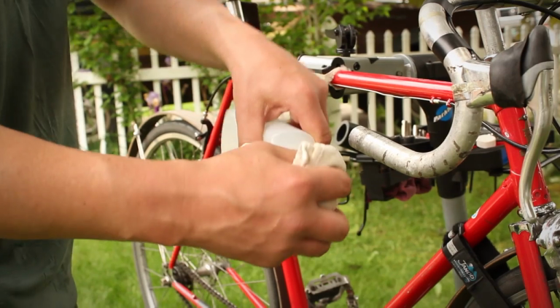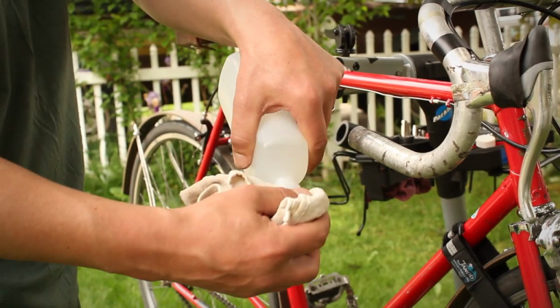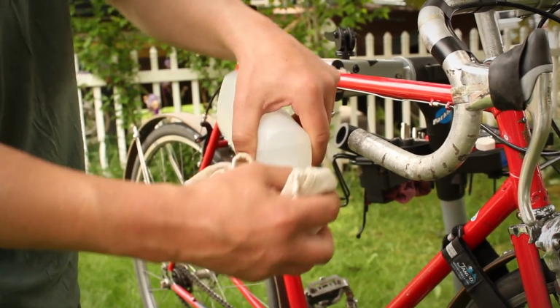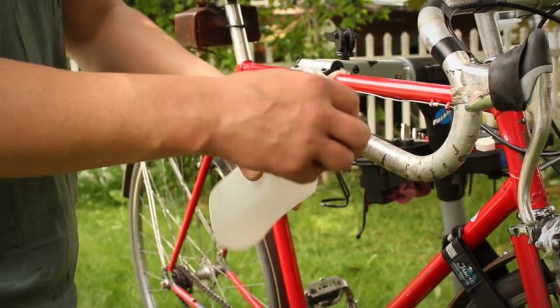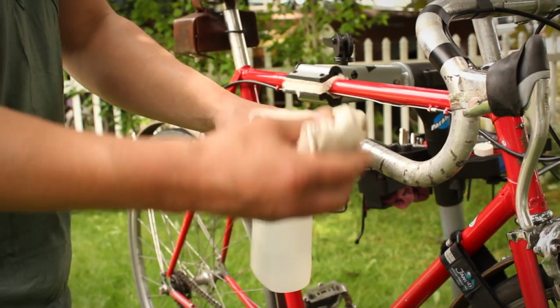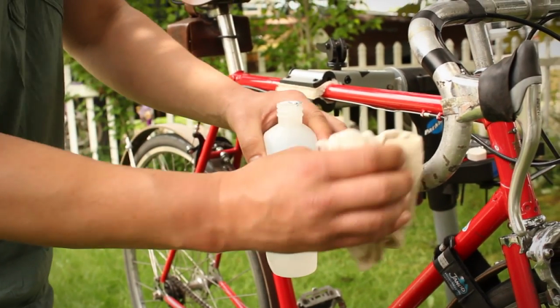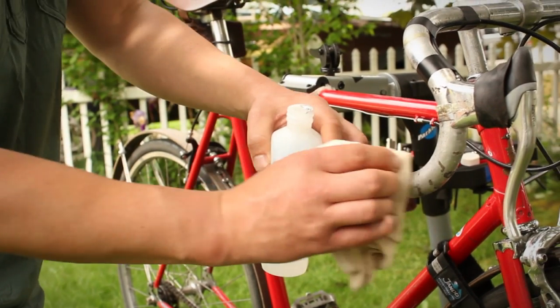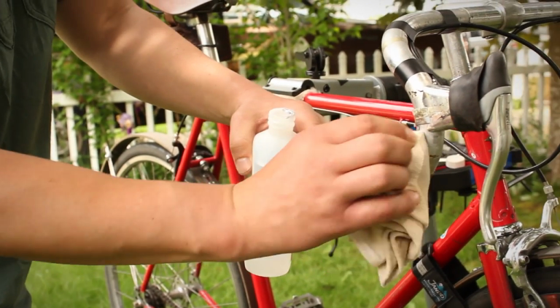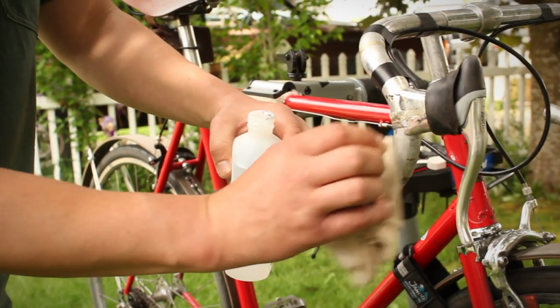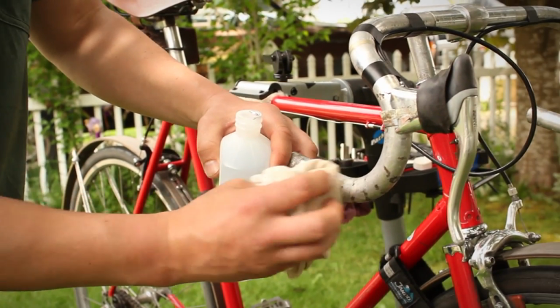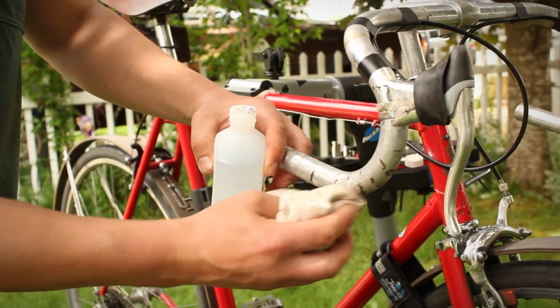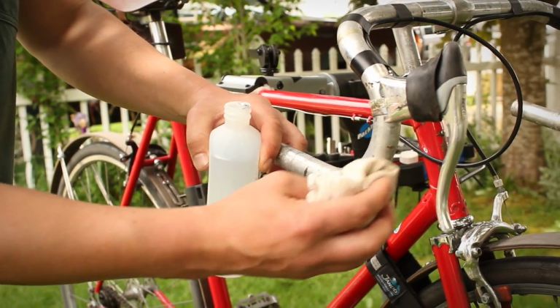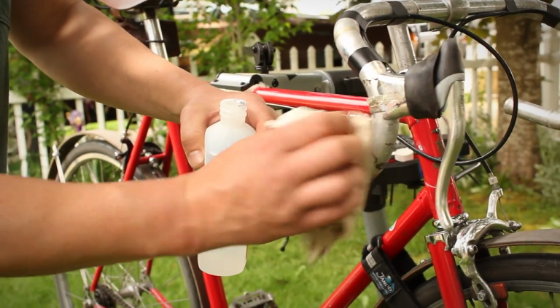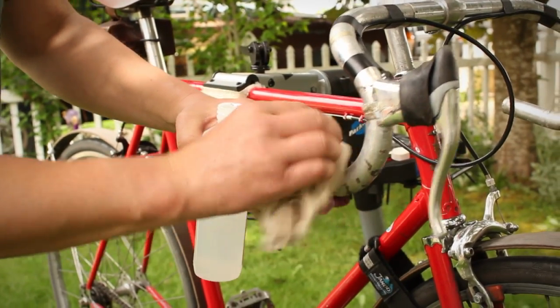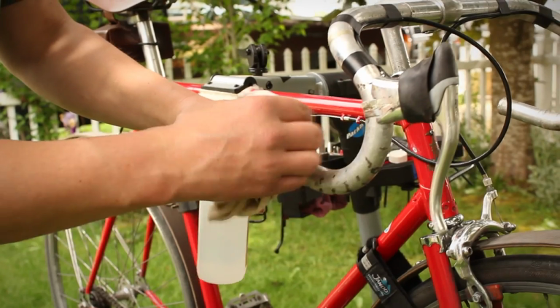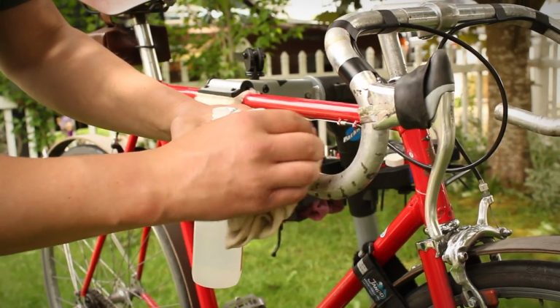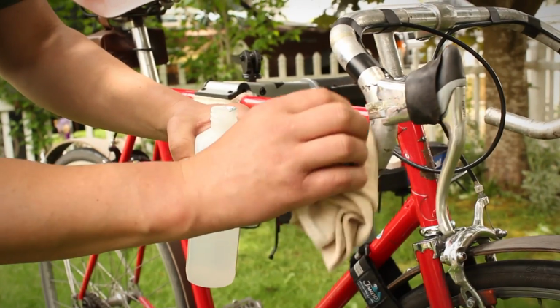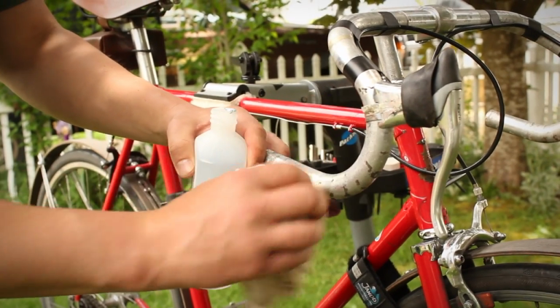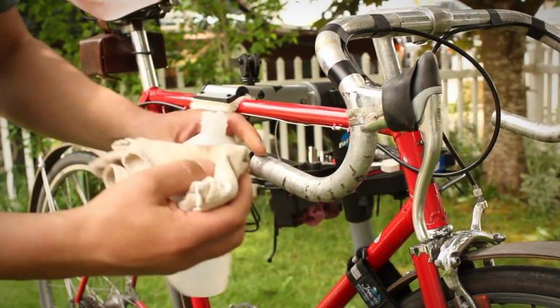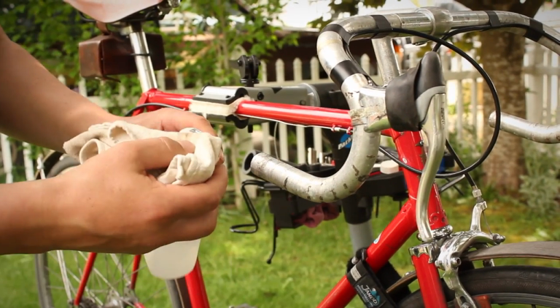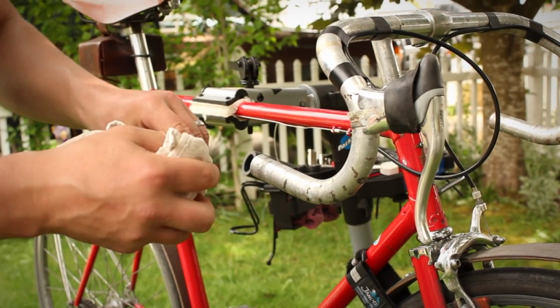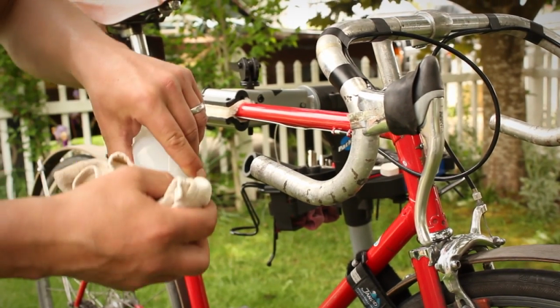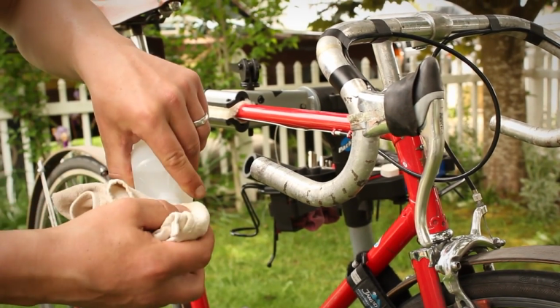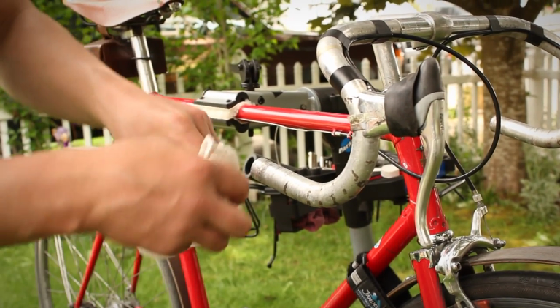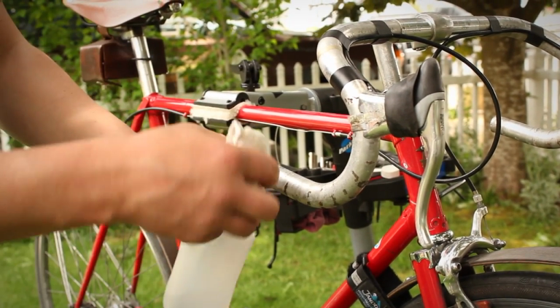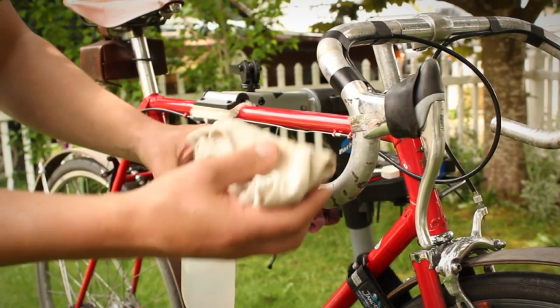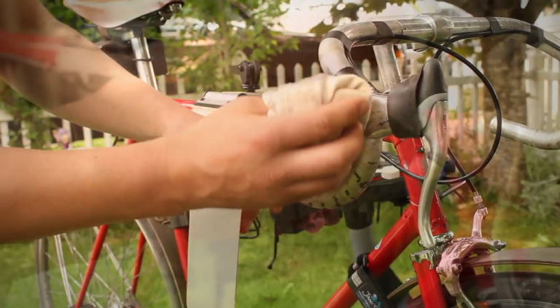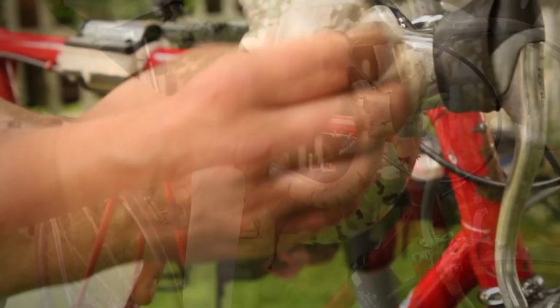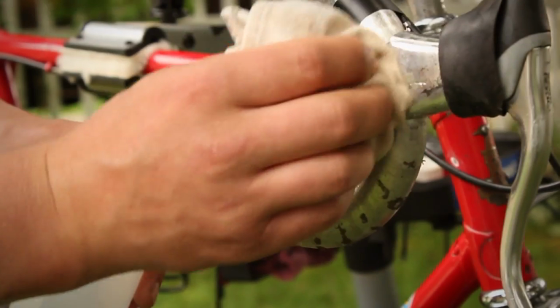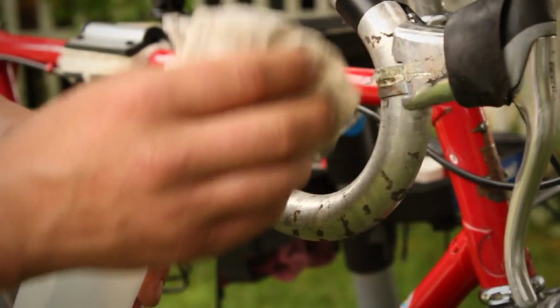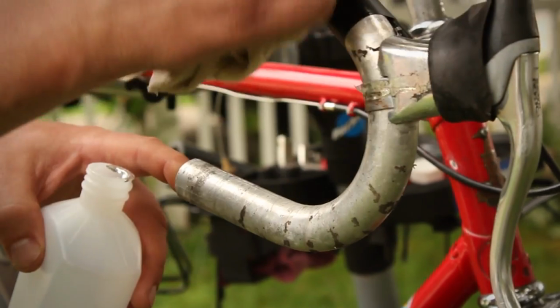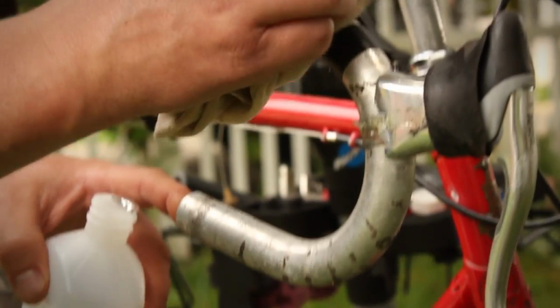The first step in installing the grips is to clean your handlebars. Using rubbing alcohol or warm soapy water, remove the grease and anything that sticks to the bar, like foam tape, so that the double-sided tape will adhere.